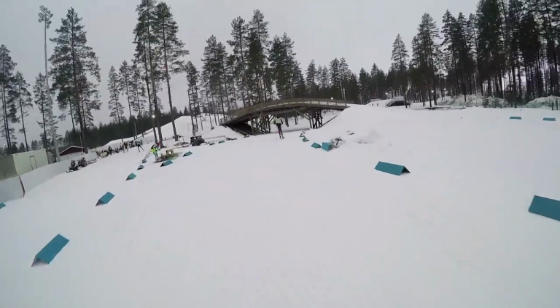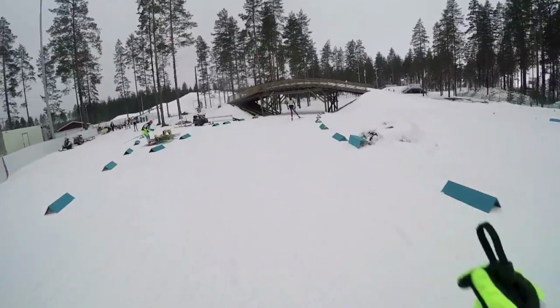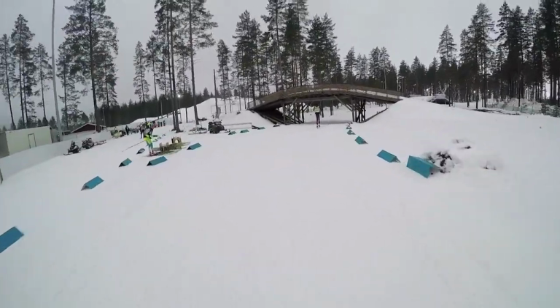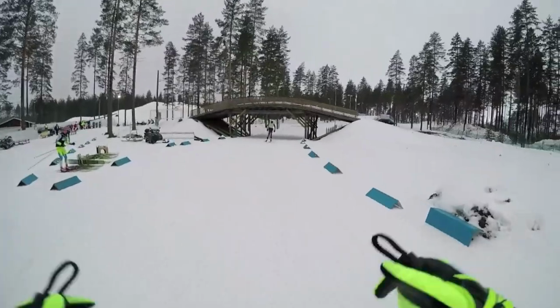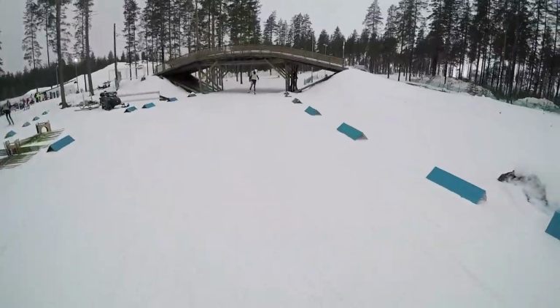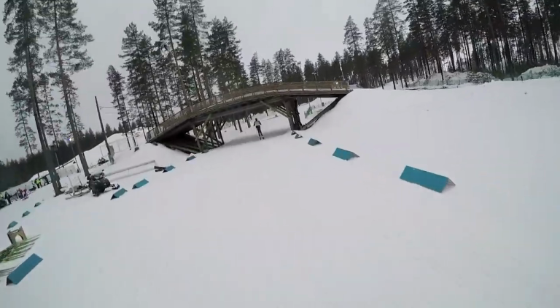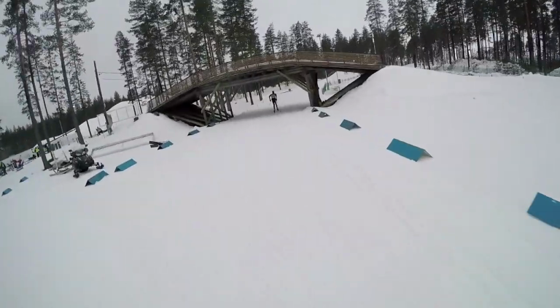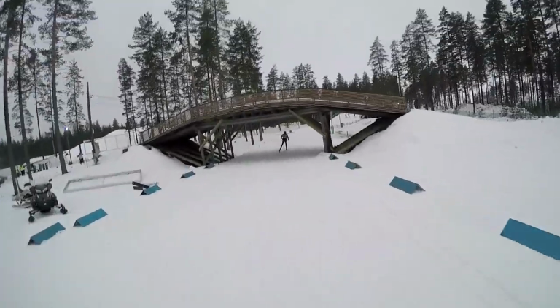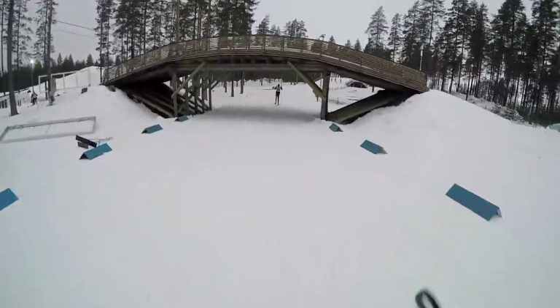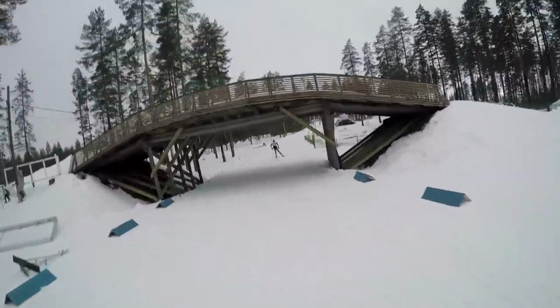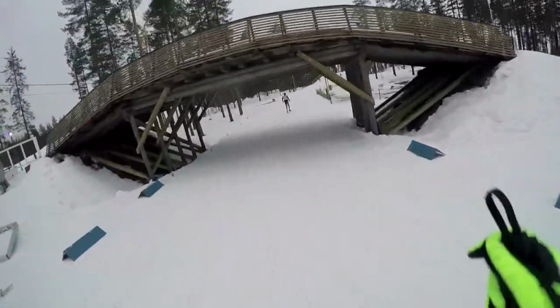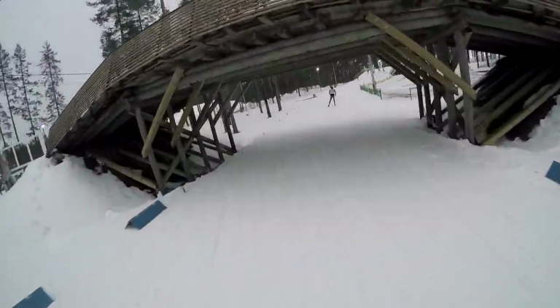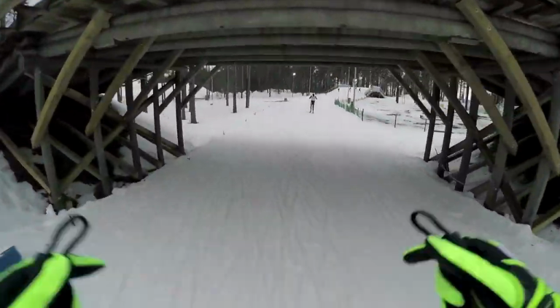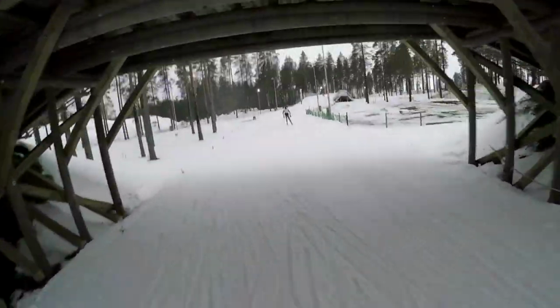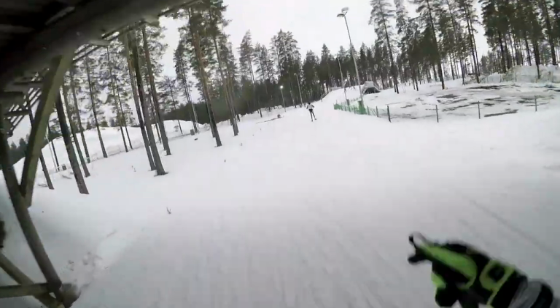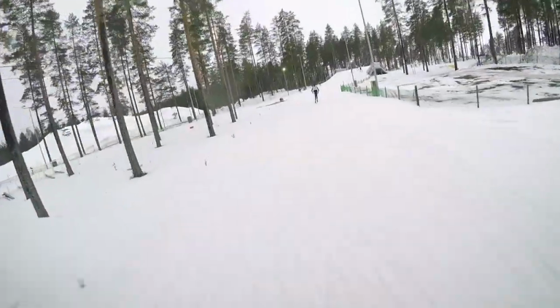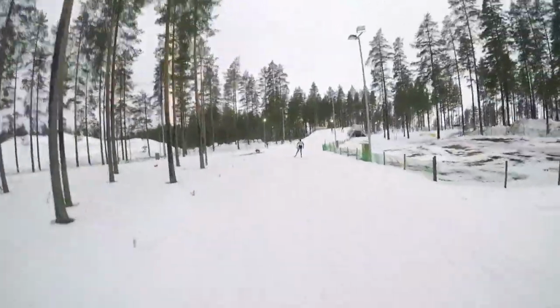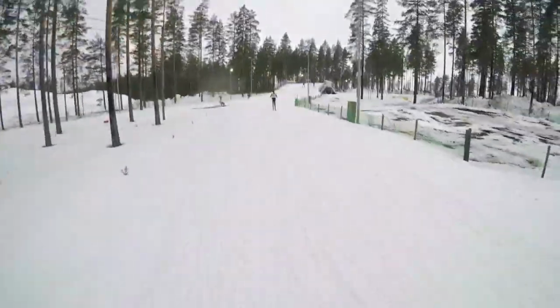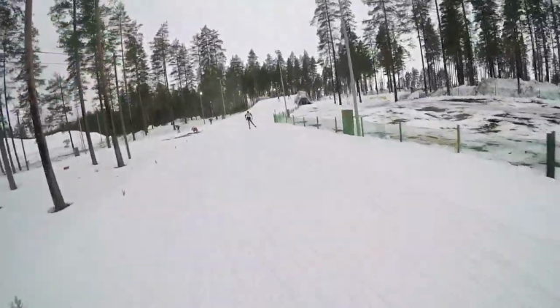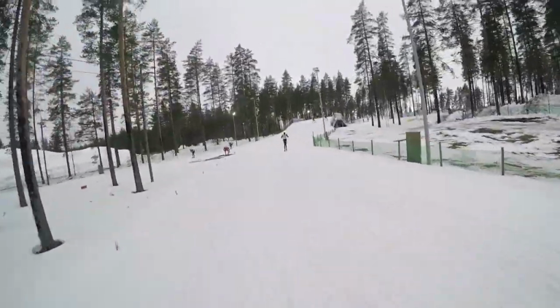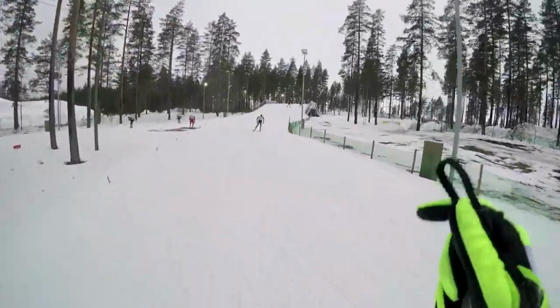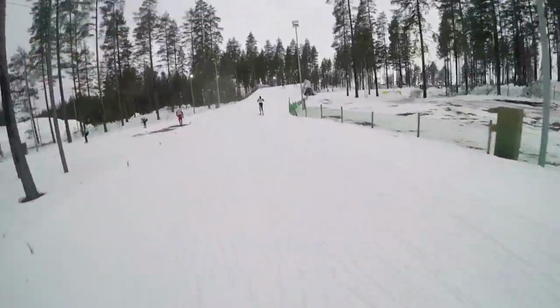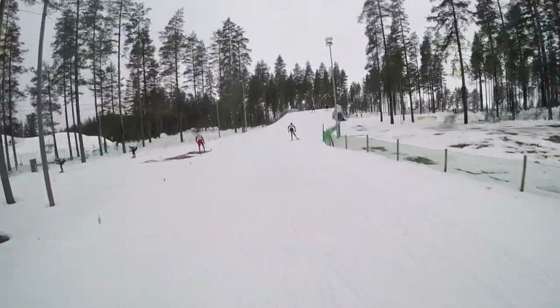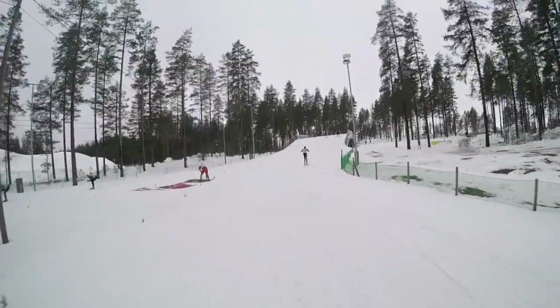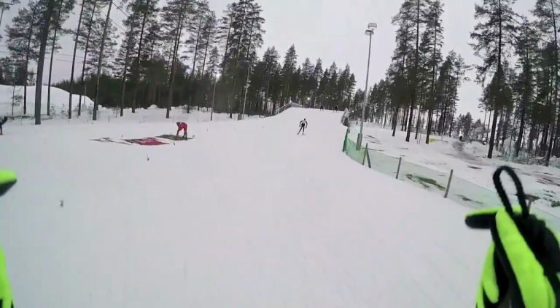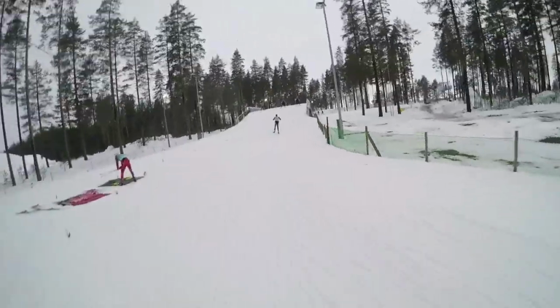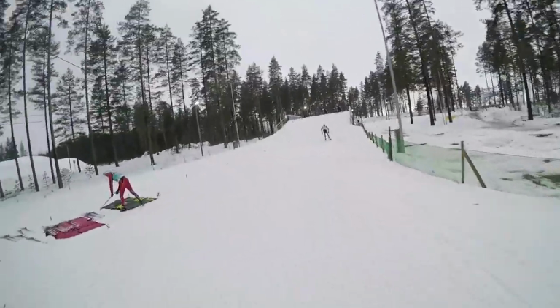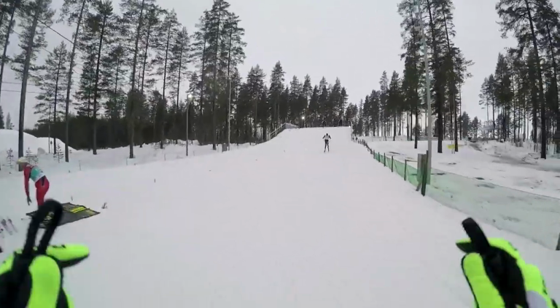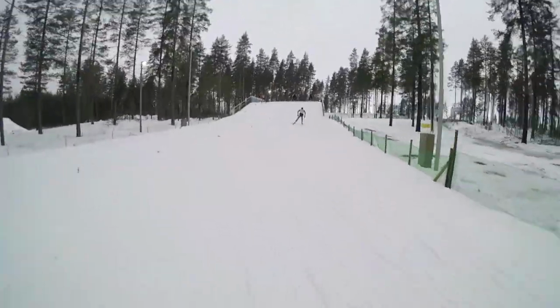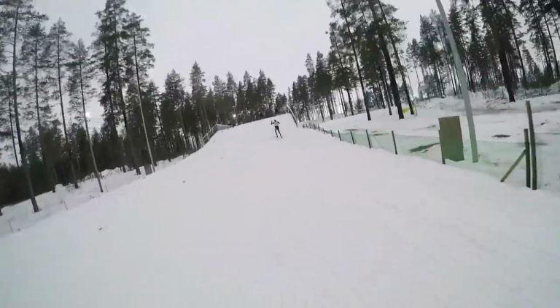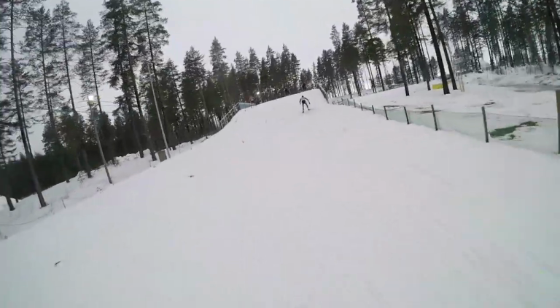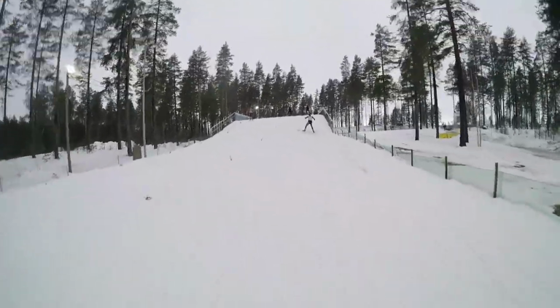So here we come along the flat here — pretty high speed spot. This is where everyone tends to train. And we're coming up here on our first climb, probably the first of many for sure.